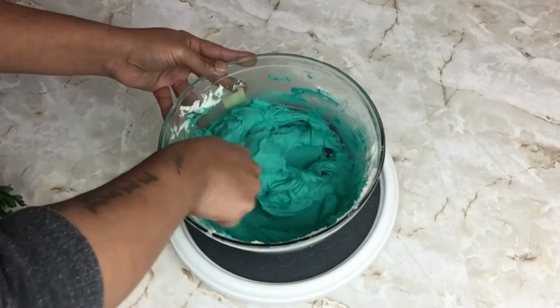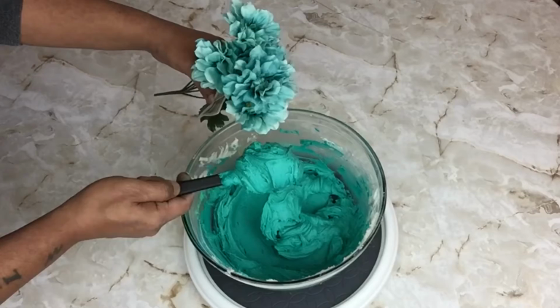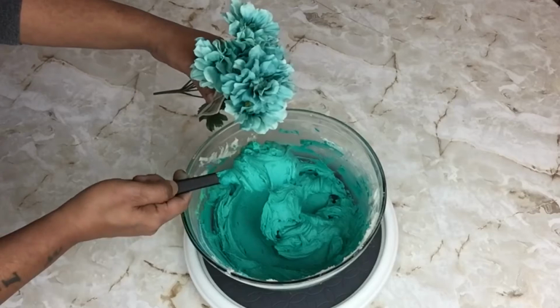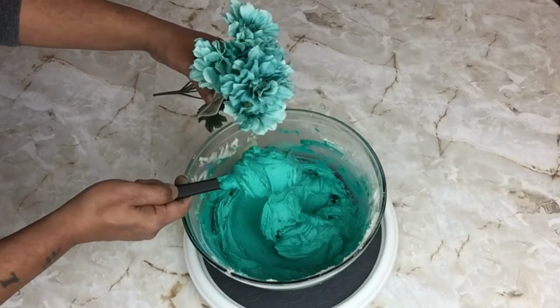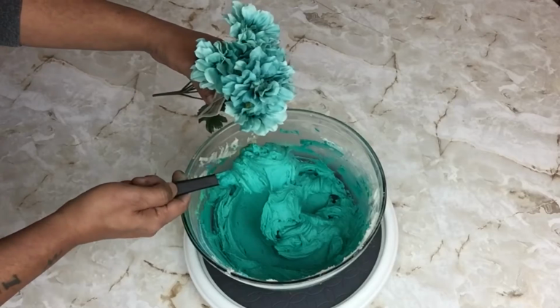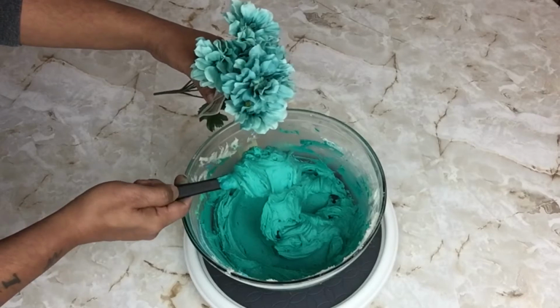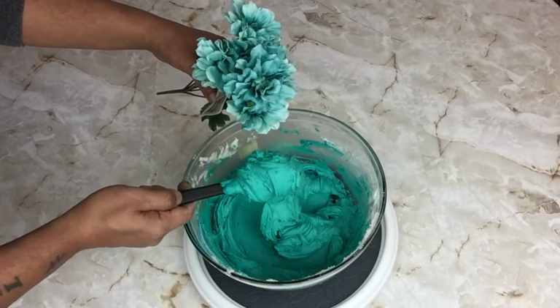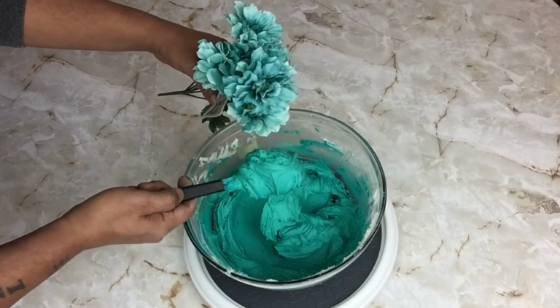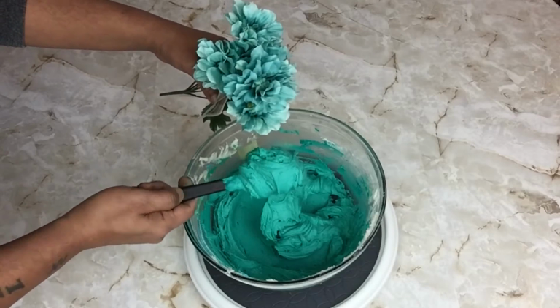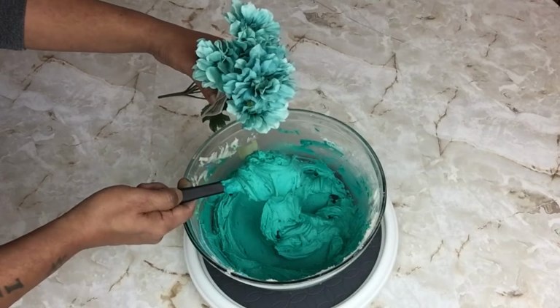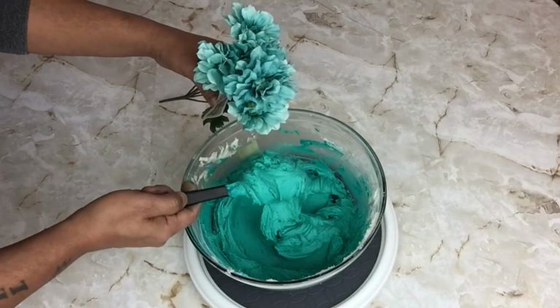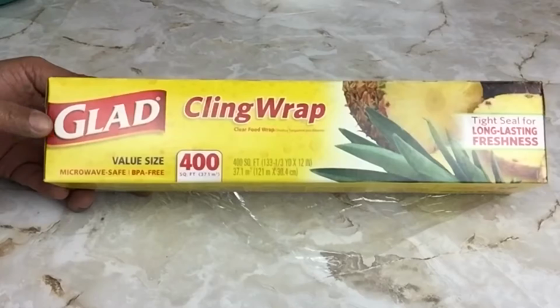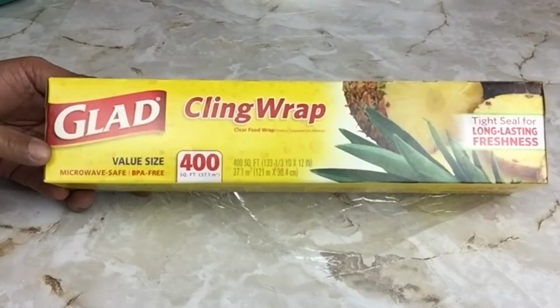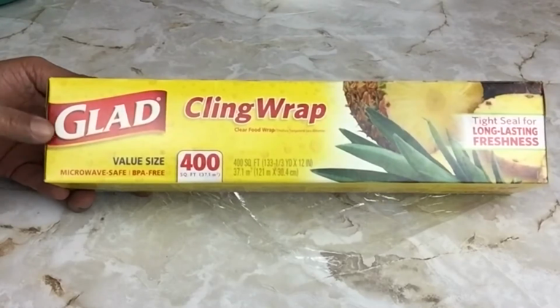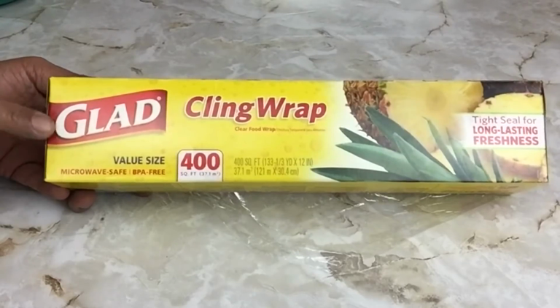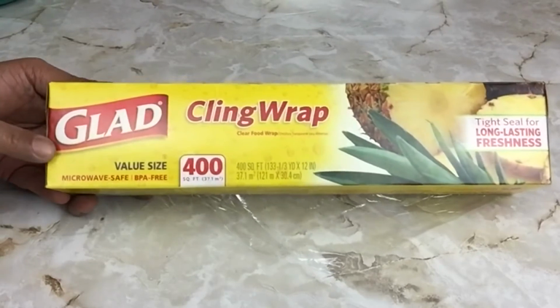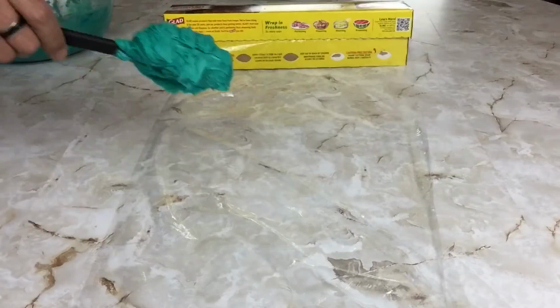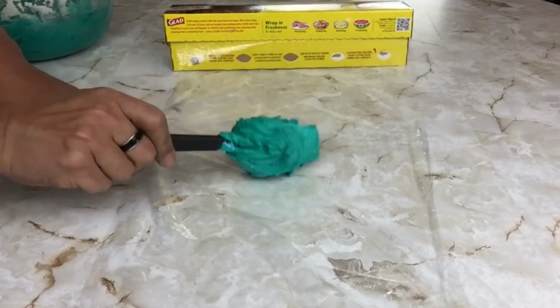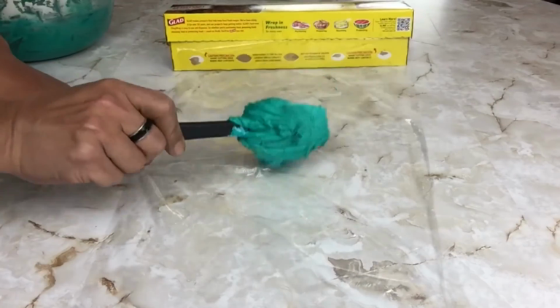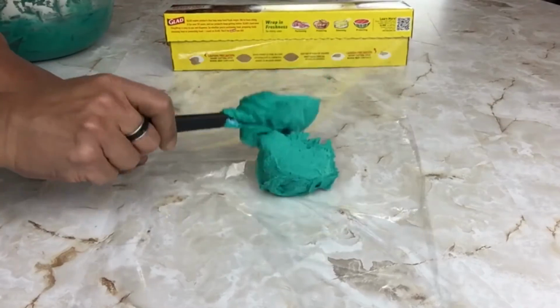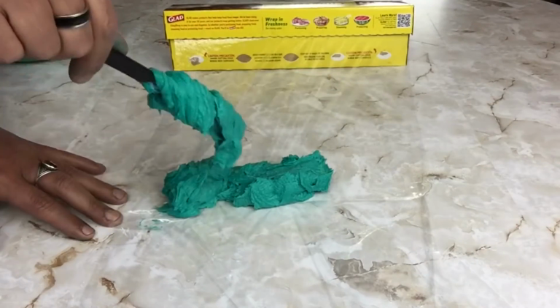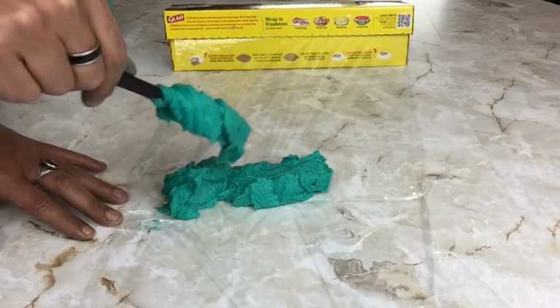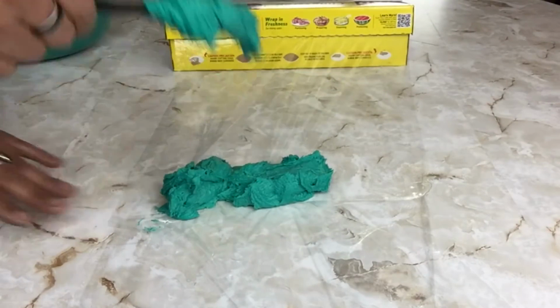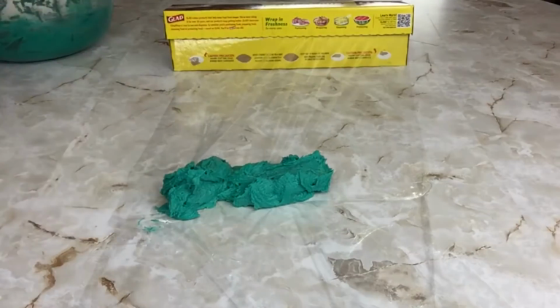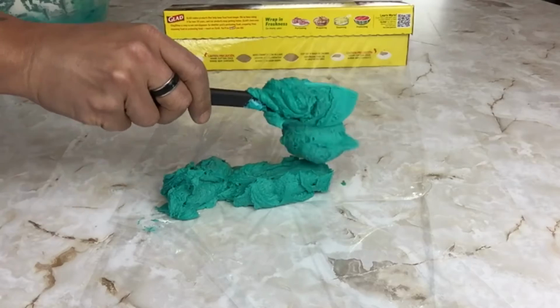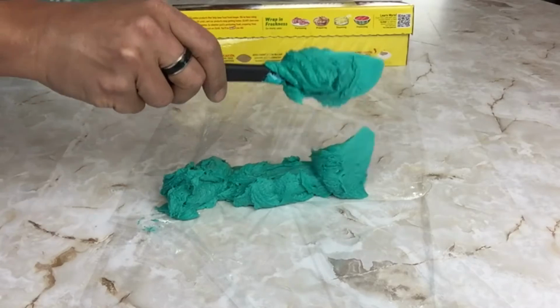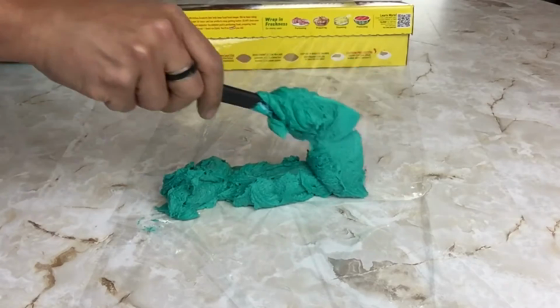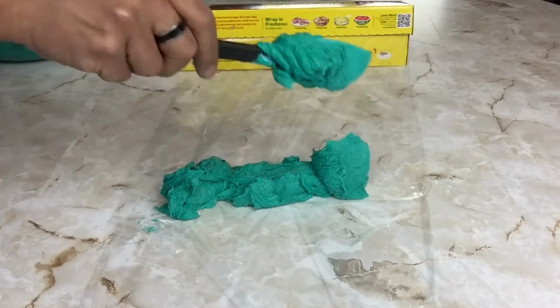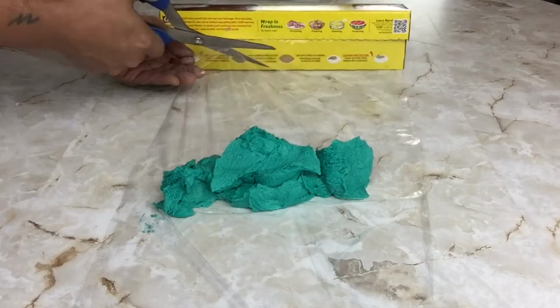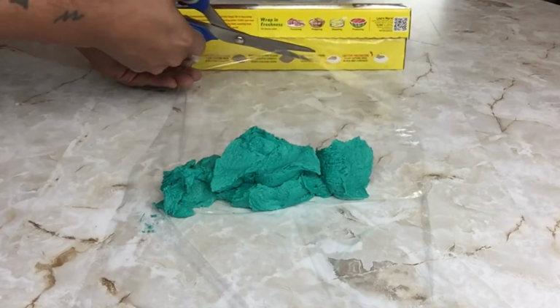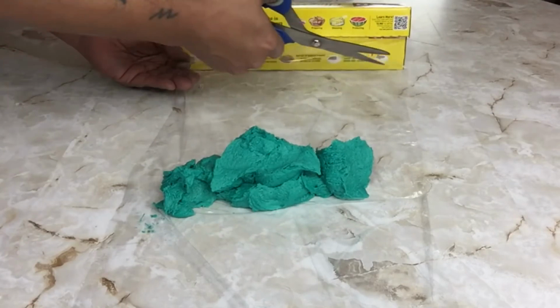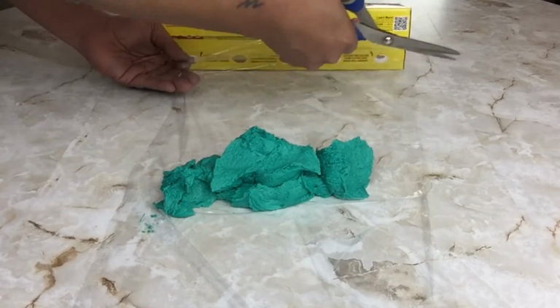When dyeing your frosting it will depend all on you on how vibrant you would like your colors to be. I tried to get my color as close as I could to this flower bouquet. For easy cleanup inside my piping bag I use saran wrap — all I did was apply frosting in the center and then closed it up.